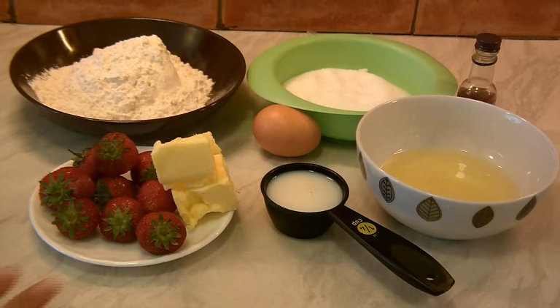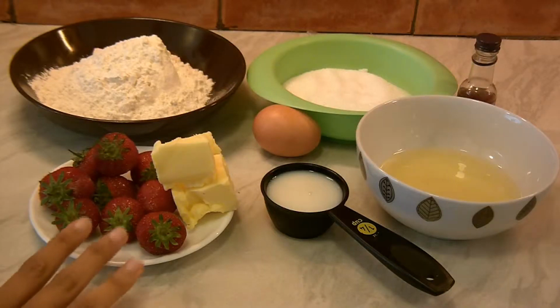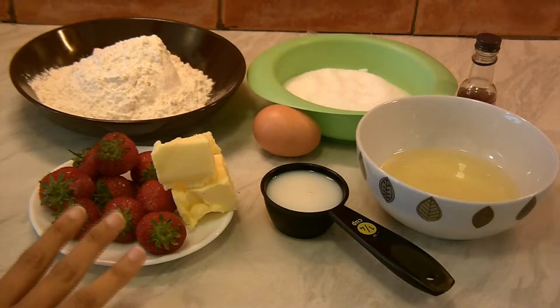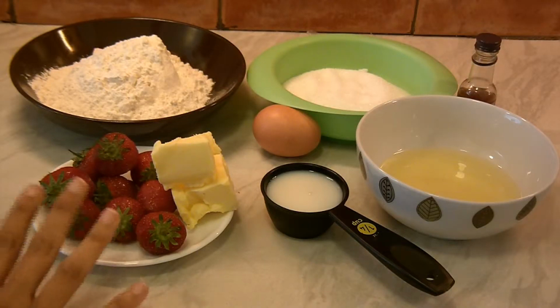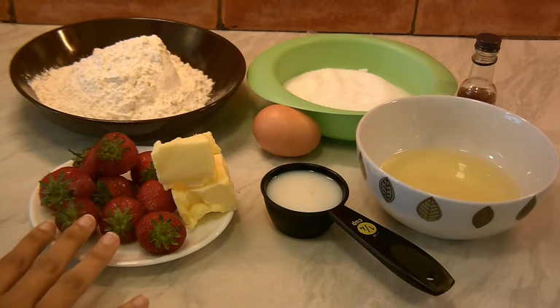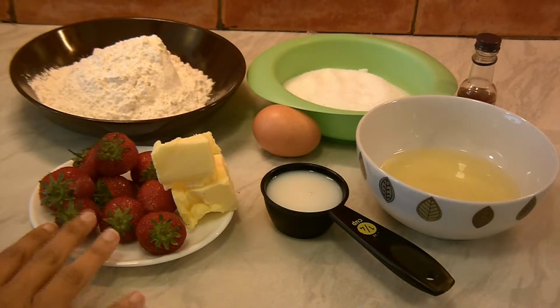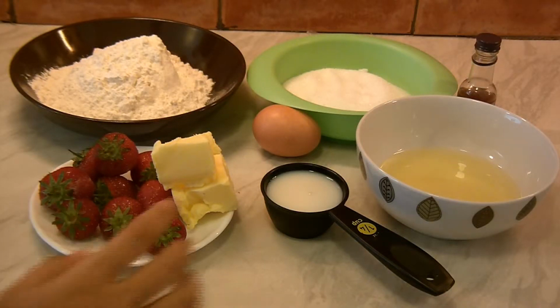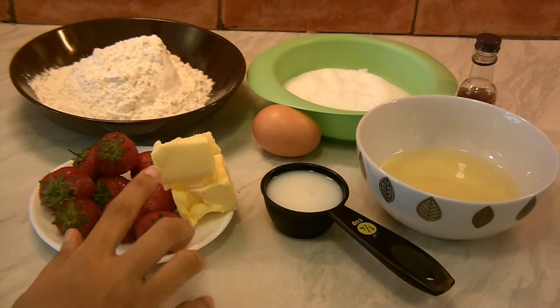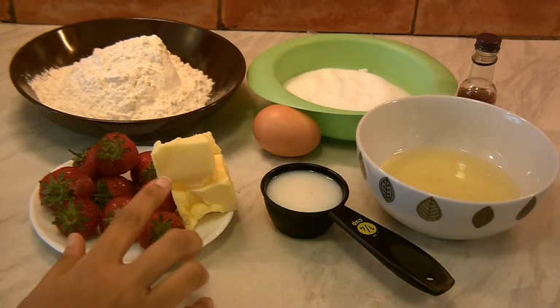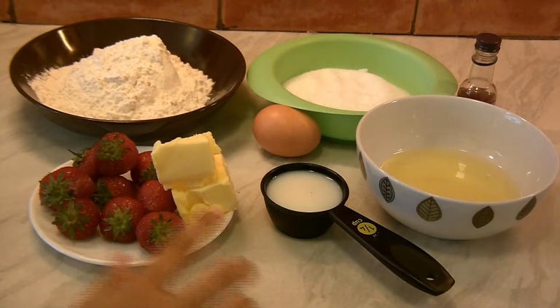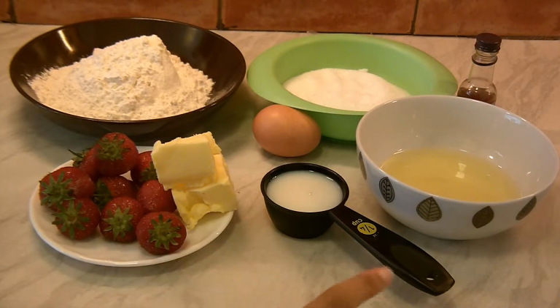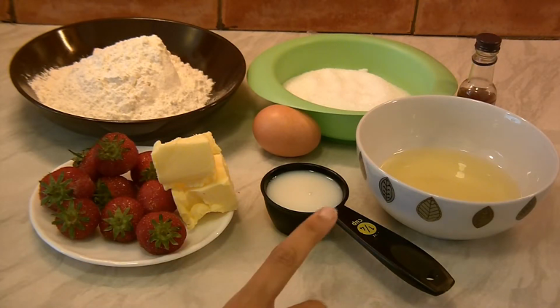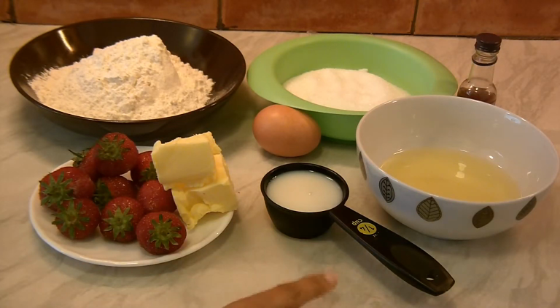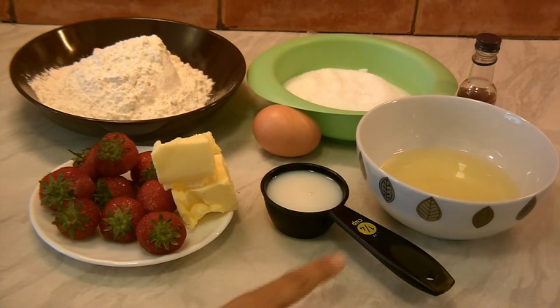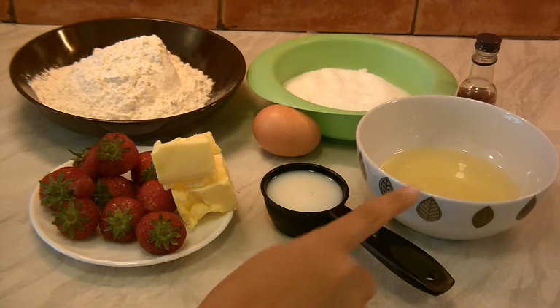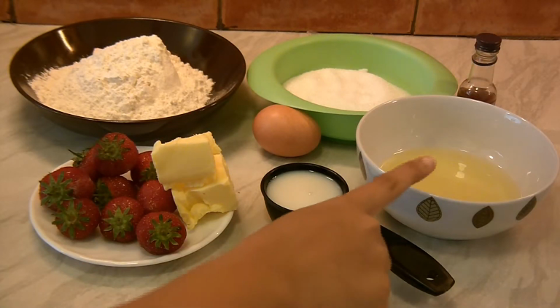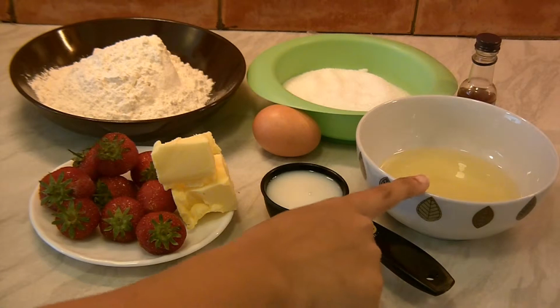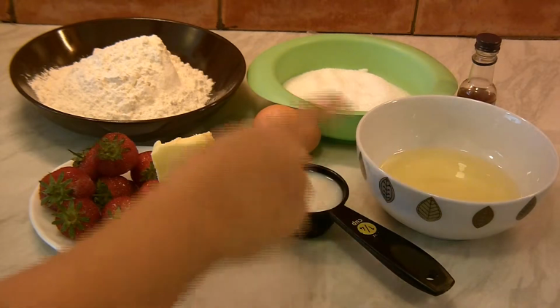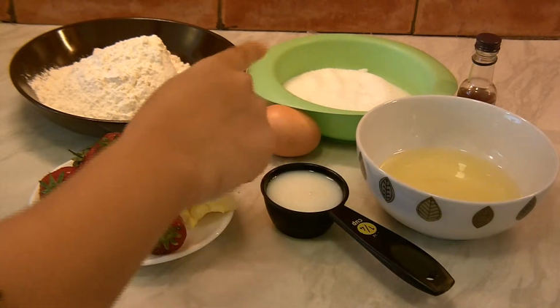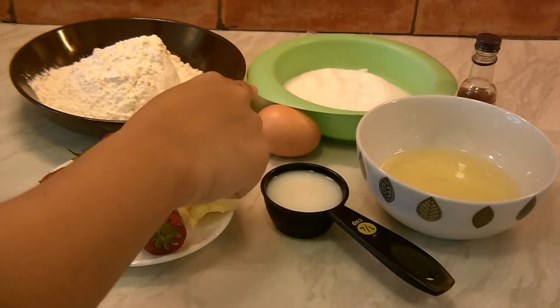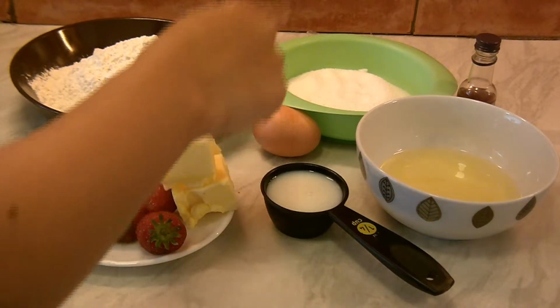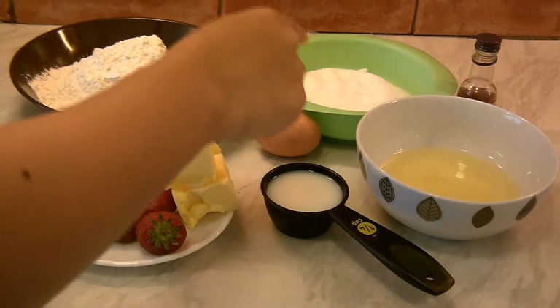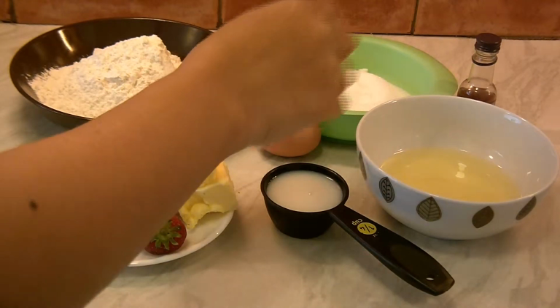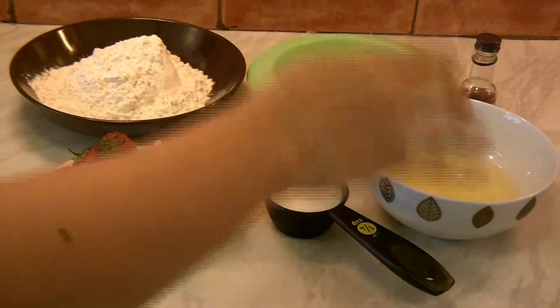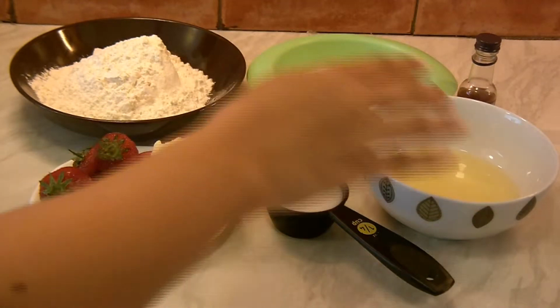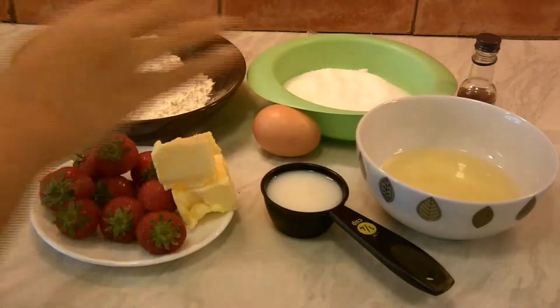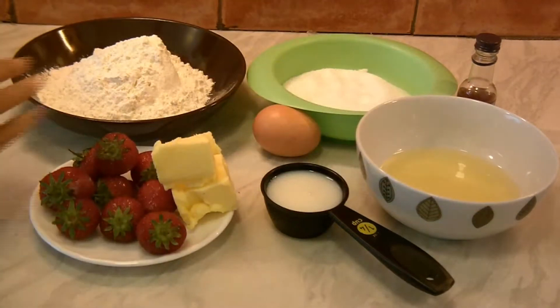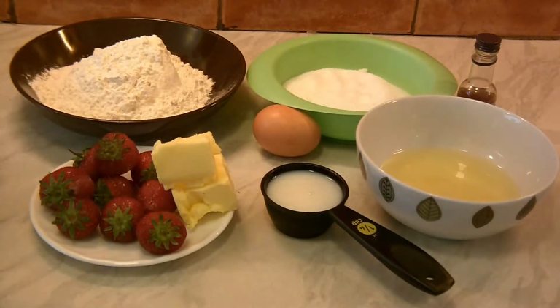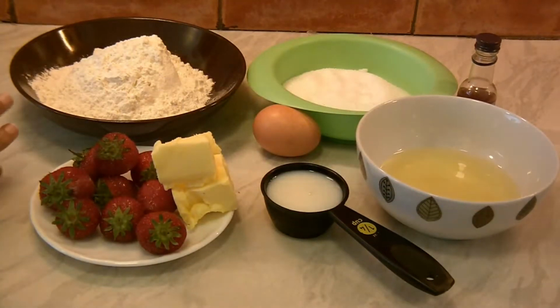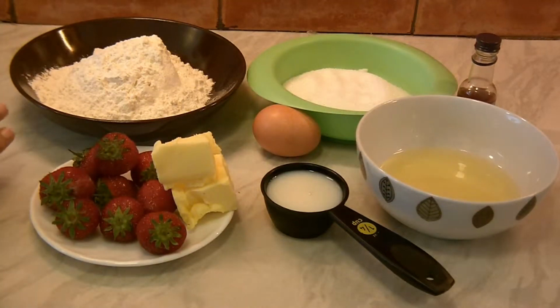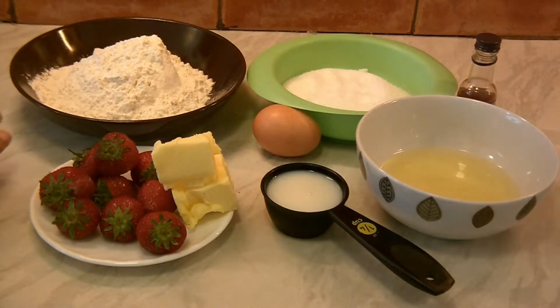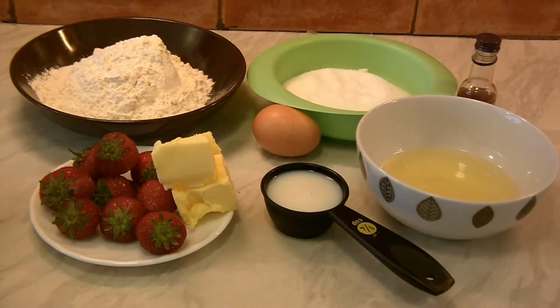We require a few strawberries, butter at room temperature, milk, egg whites, egg, sugar, vanilla essence, and all-purpose flour.